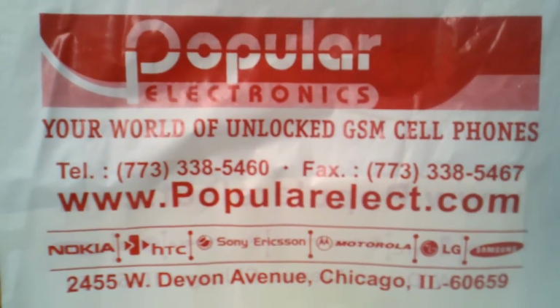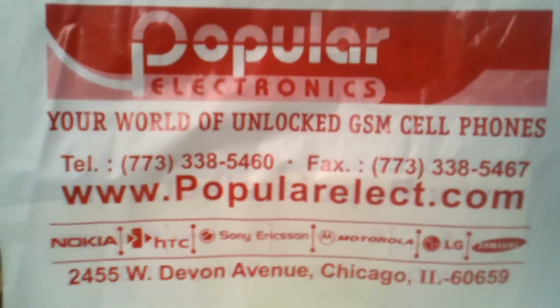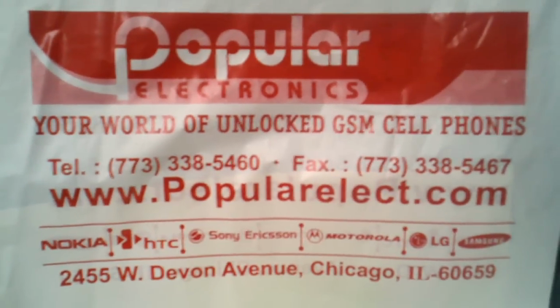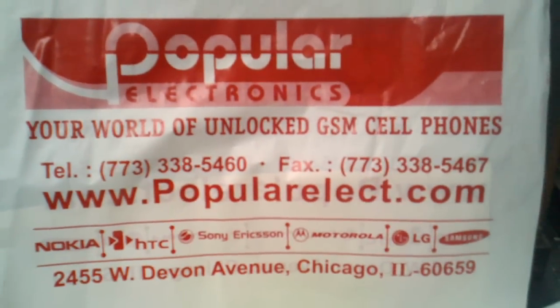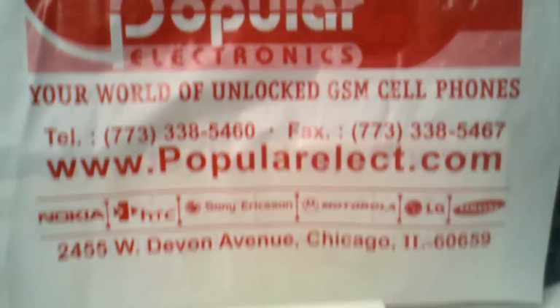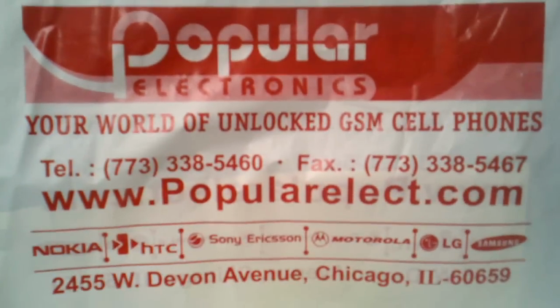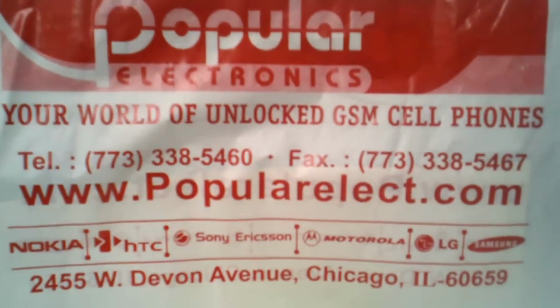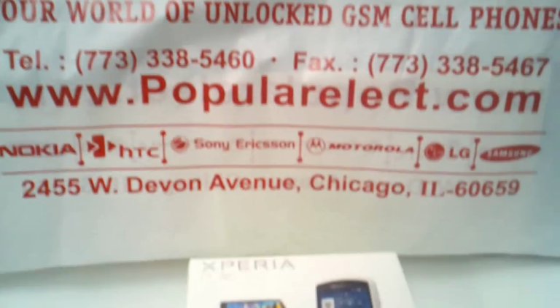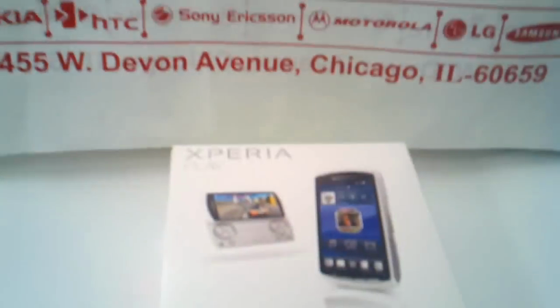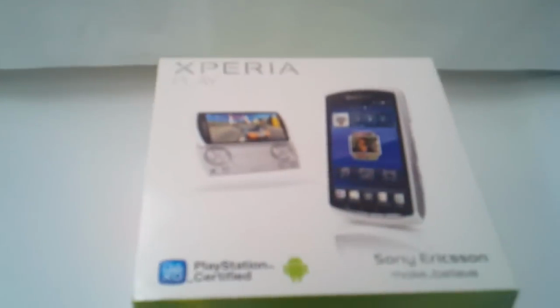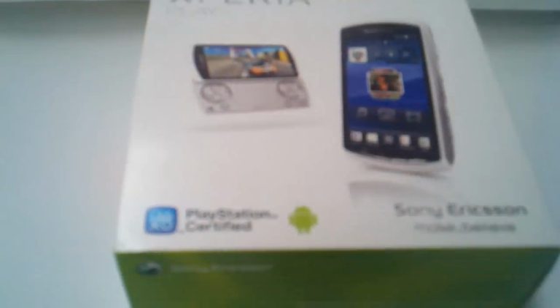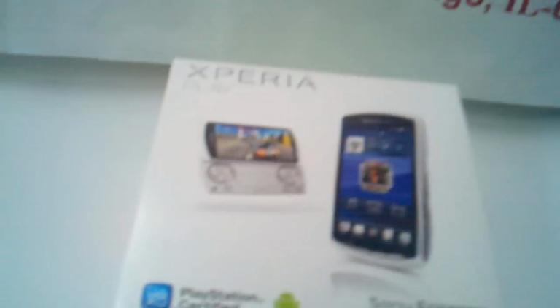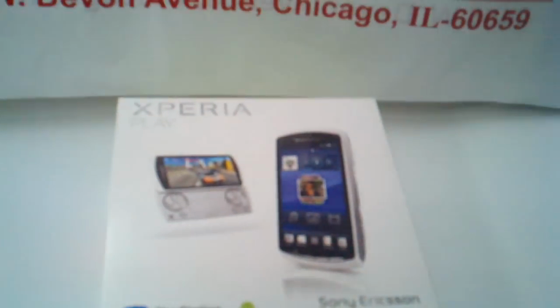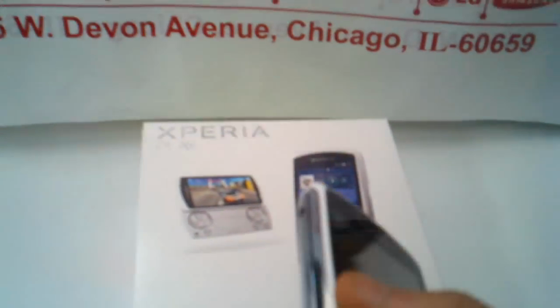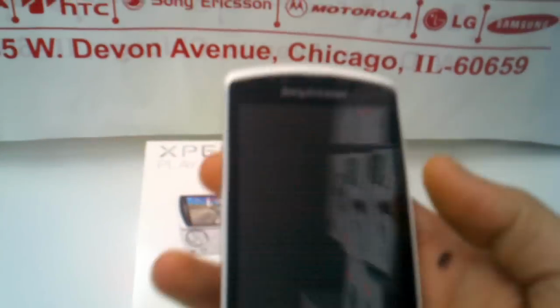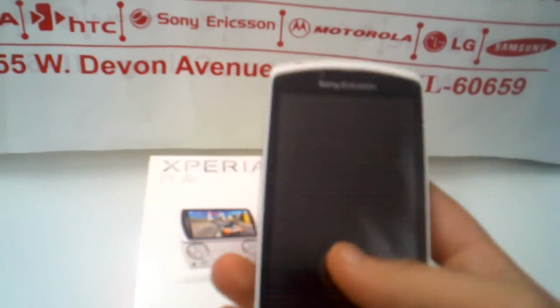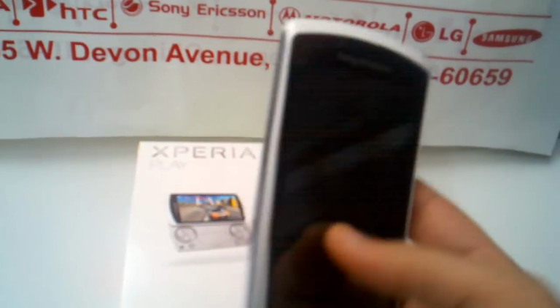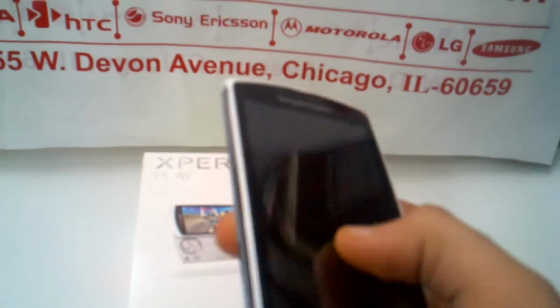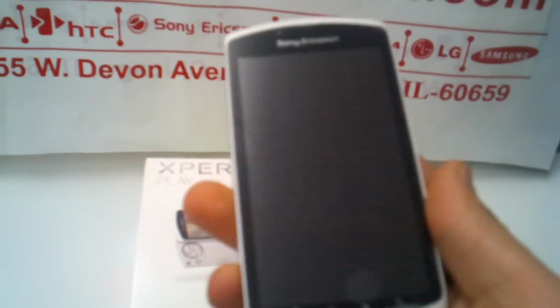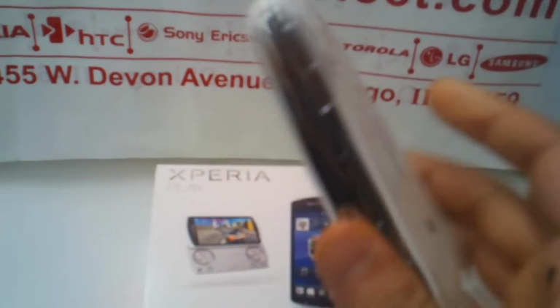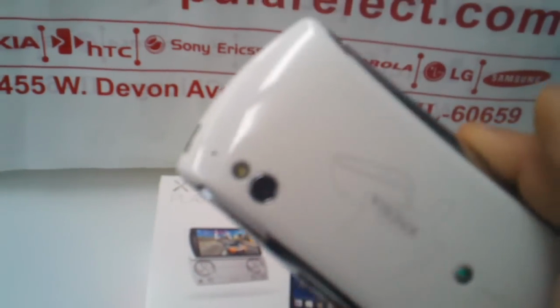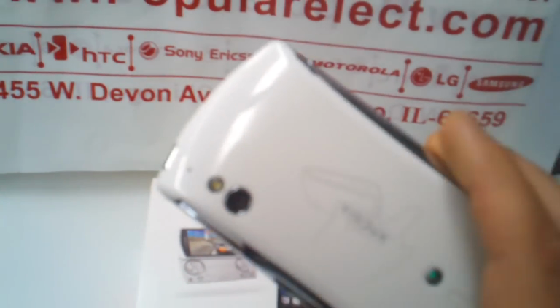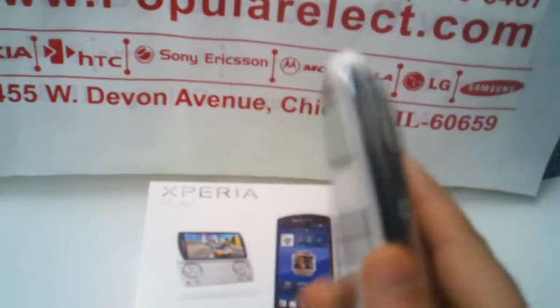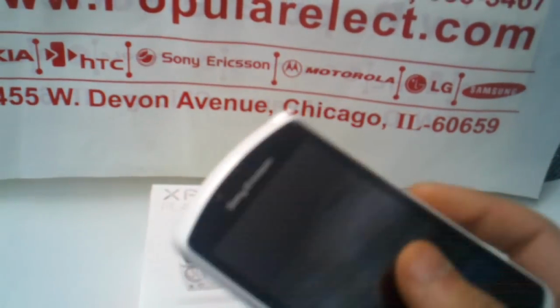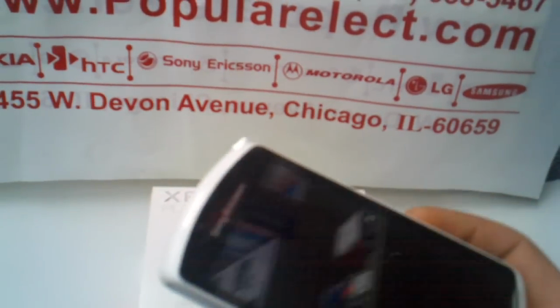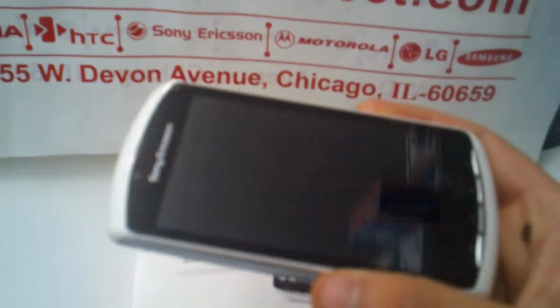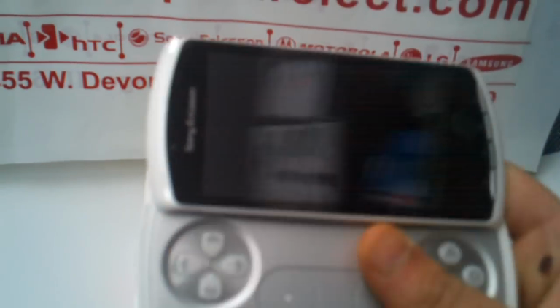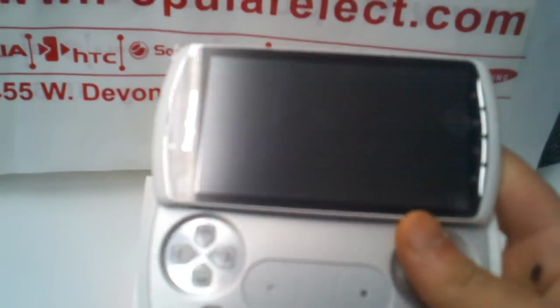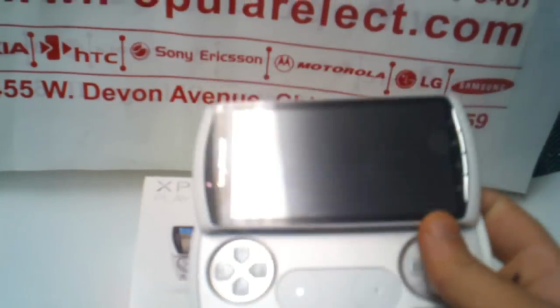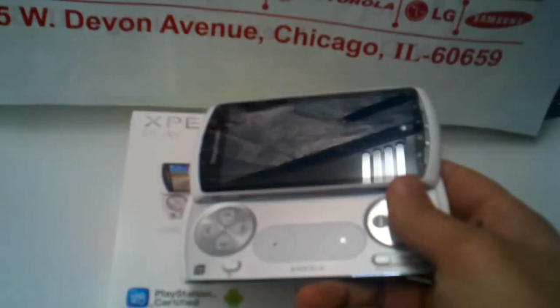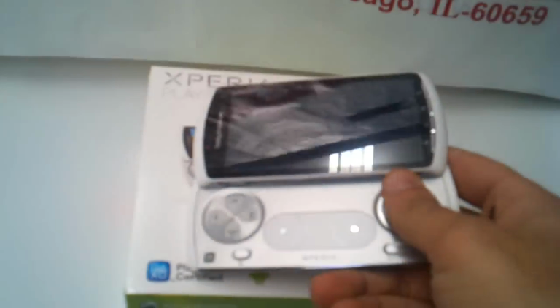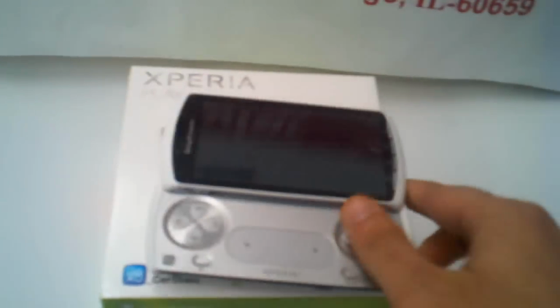In stock at Popular Electronics, Sony Ericsson PlayStation Unlocked Smartphone: 4-inch touchscreen, 5-megapixel camera, Android OS, including 8GB microSD.